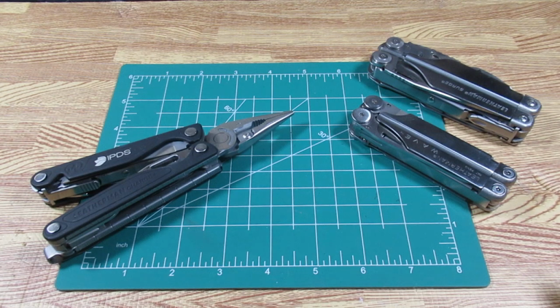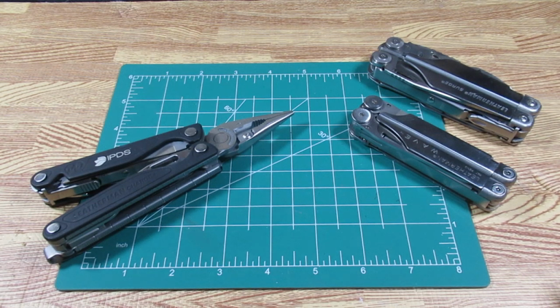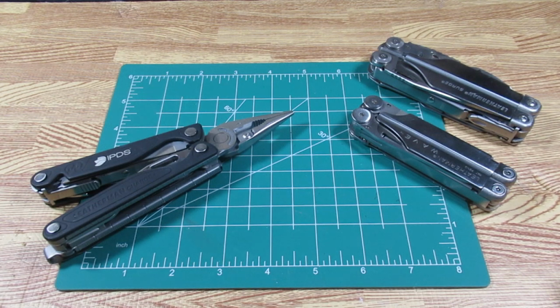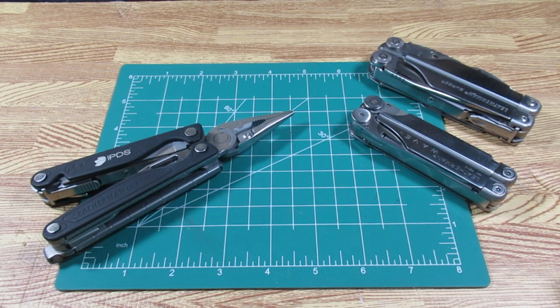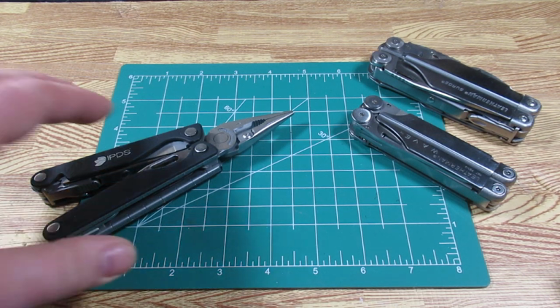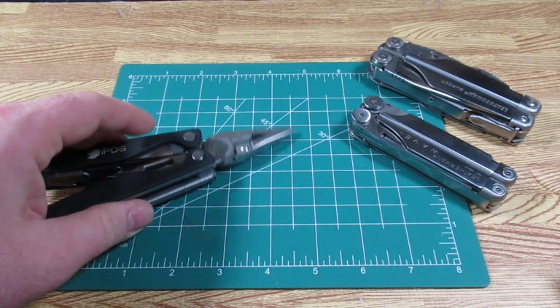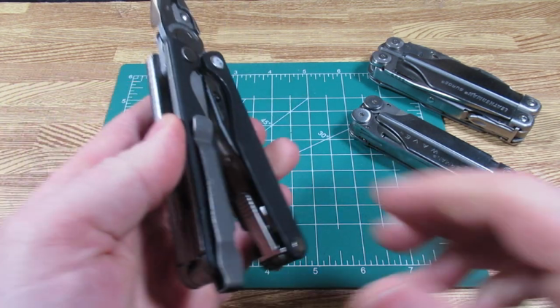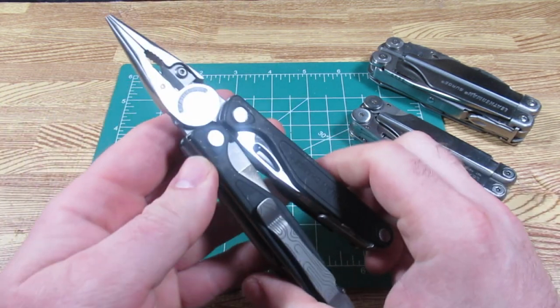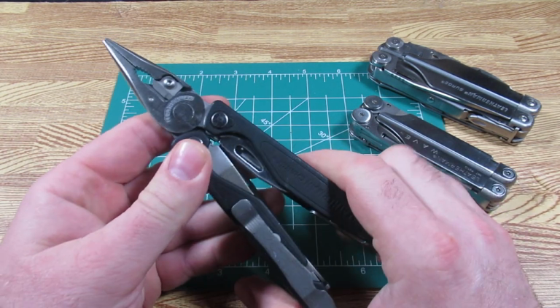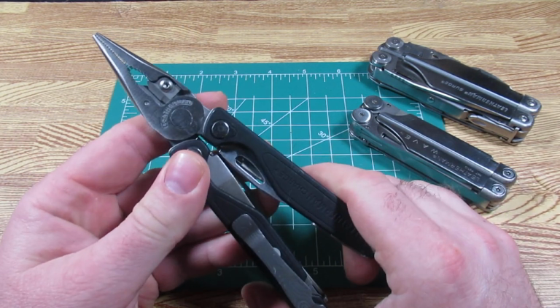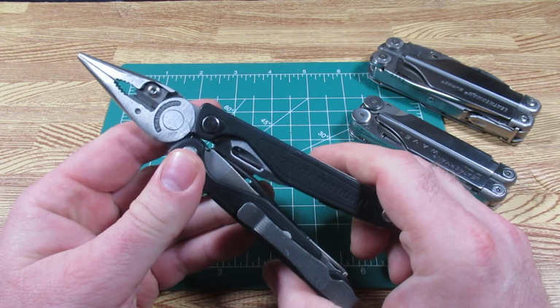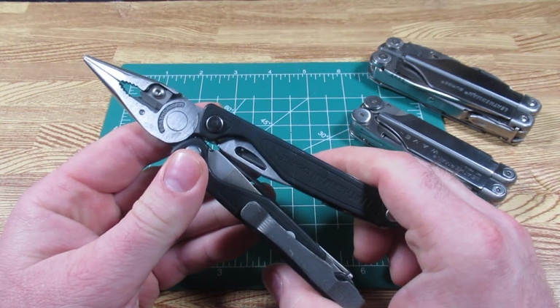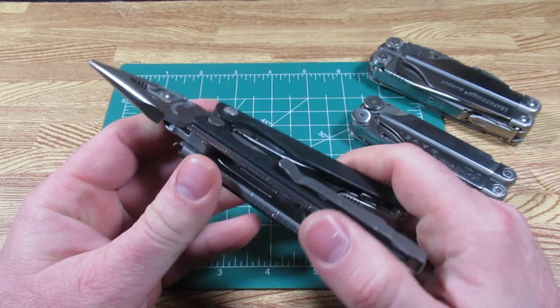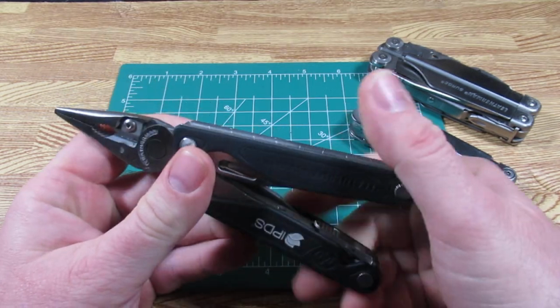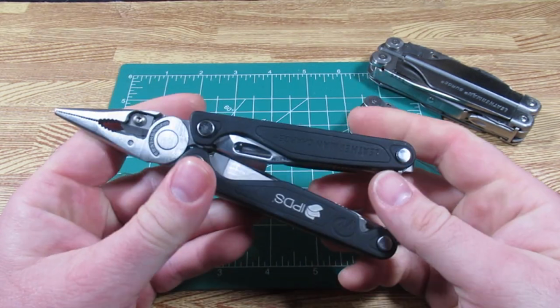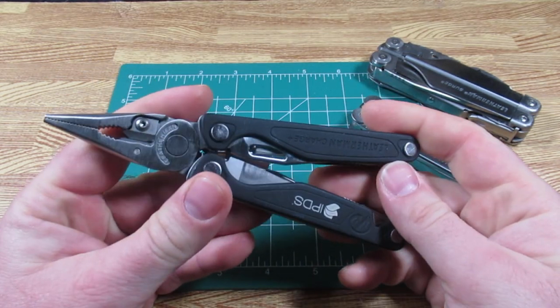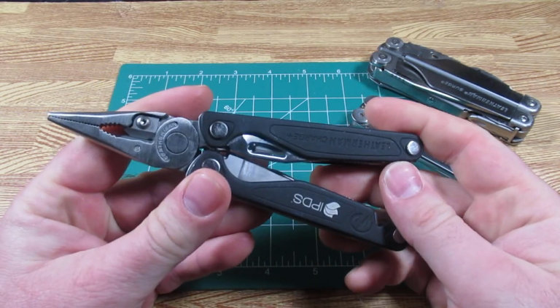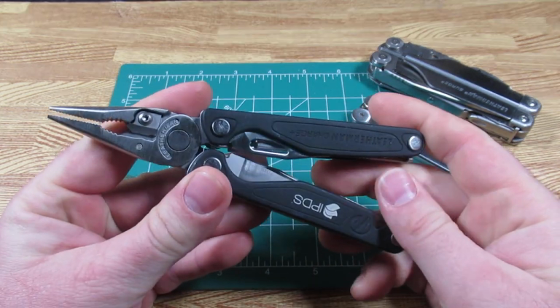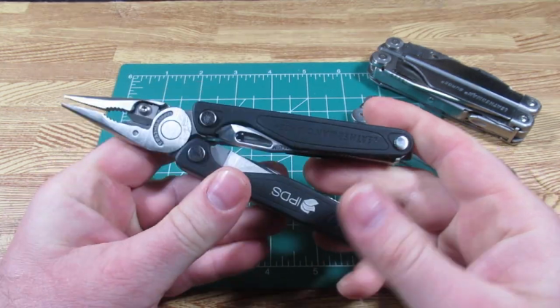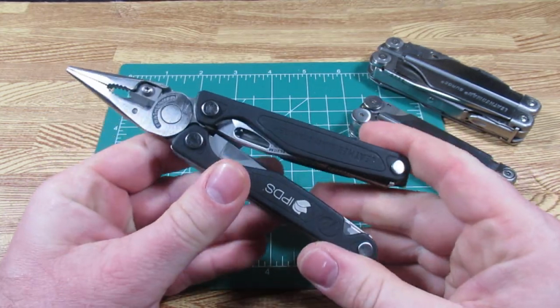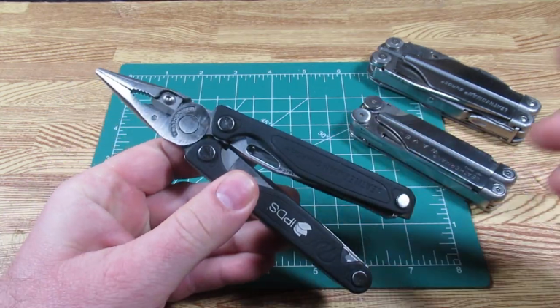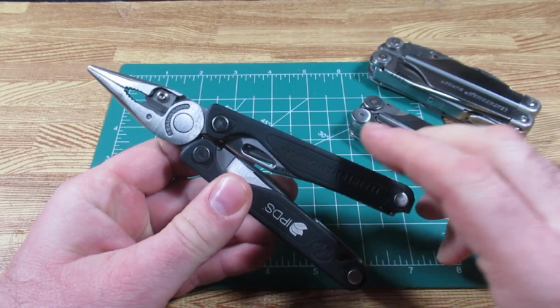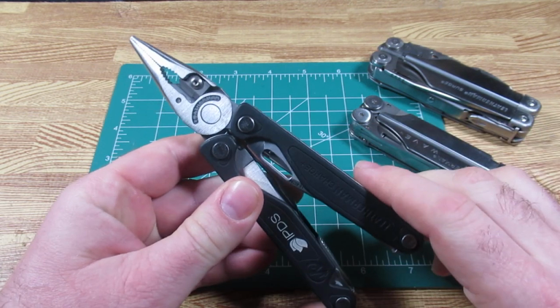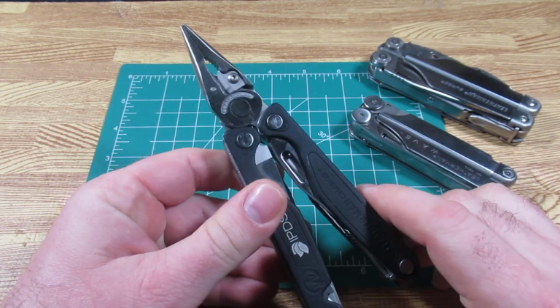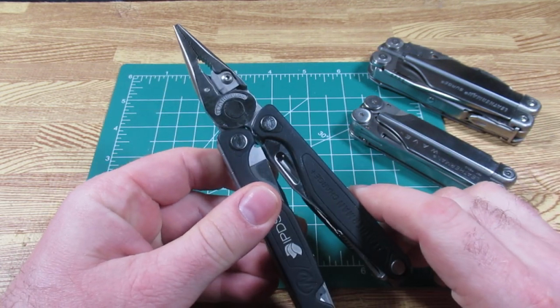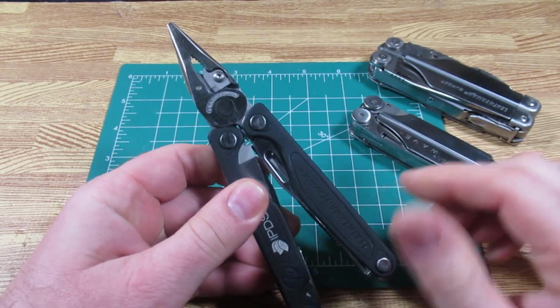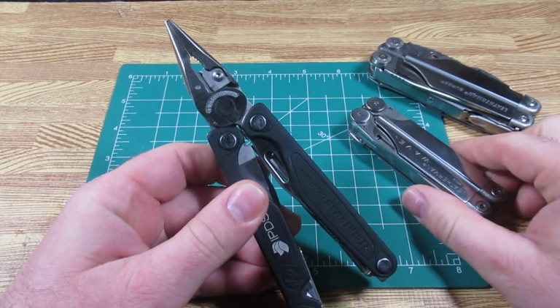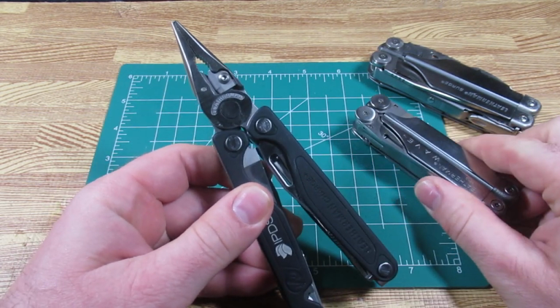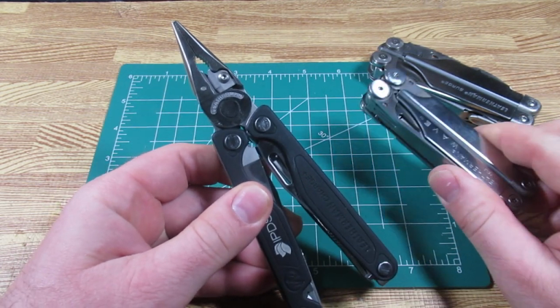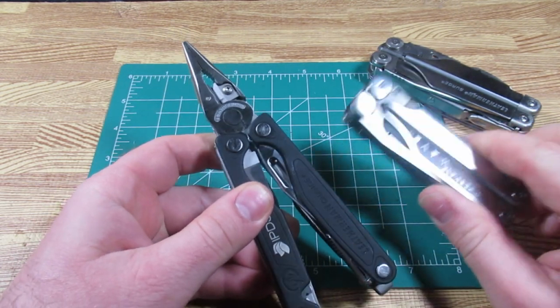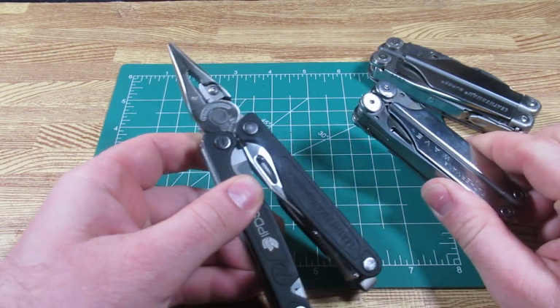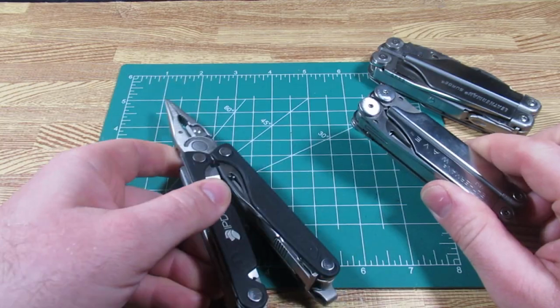Well, tonight, finally, we can look at the Leatherman Charge. This has been months in the making. I have been thinking about the Leatherman Charge, and one of my biggest questions about it is: how is it different from a normal Leatherman Wave?